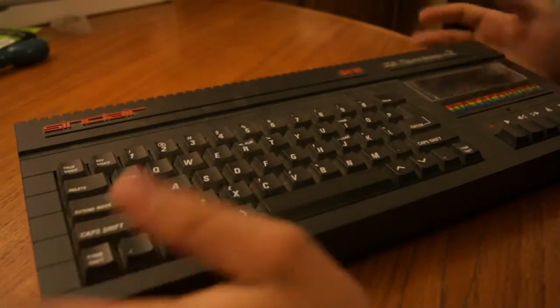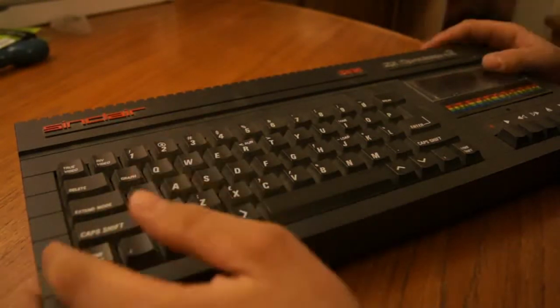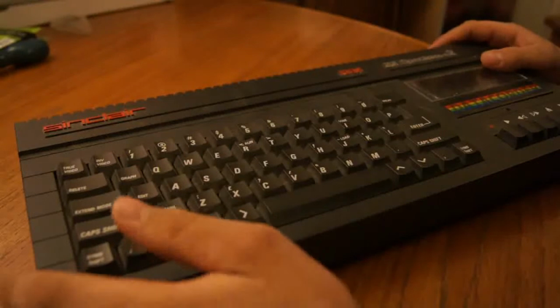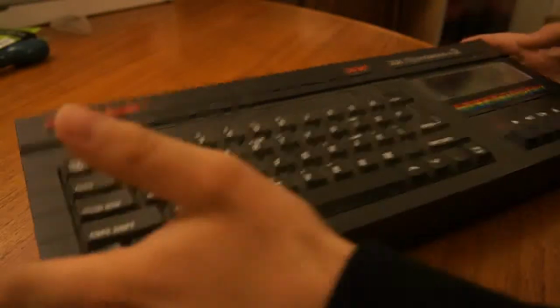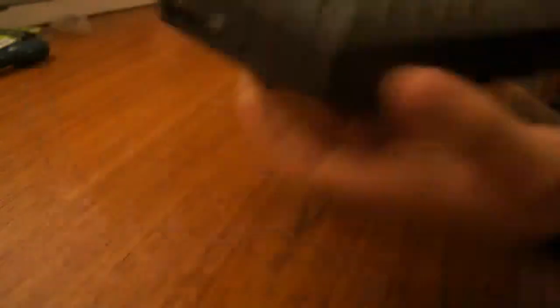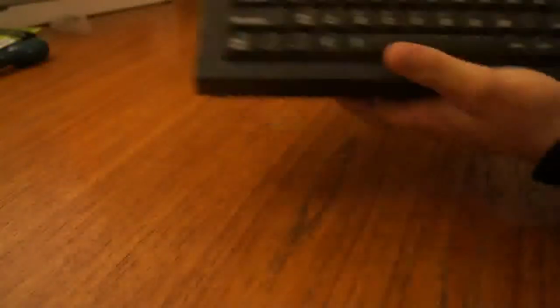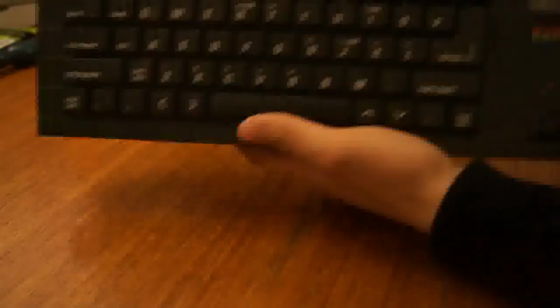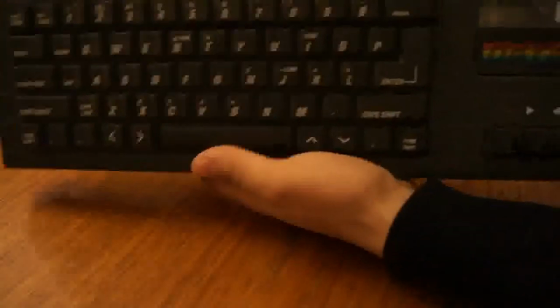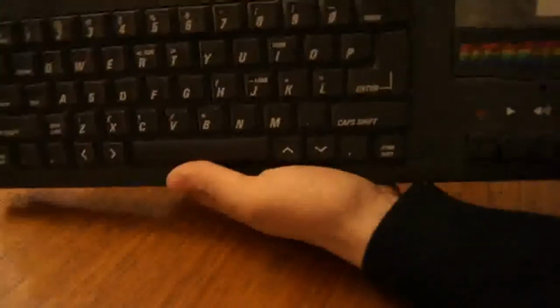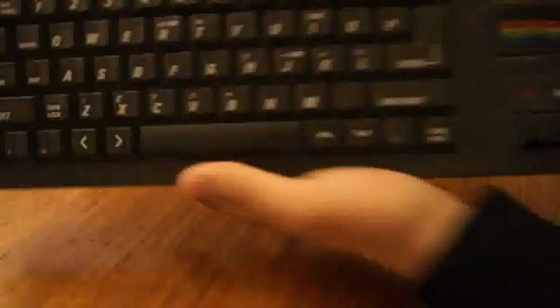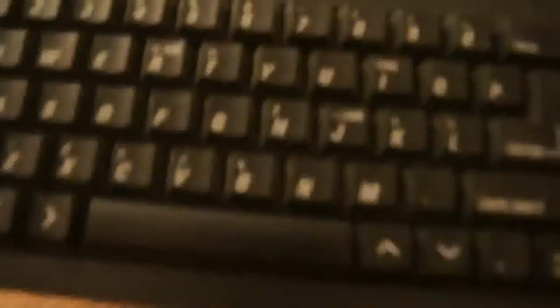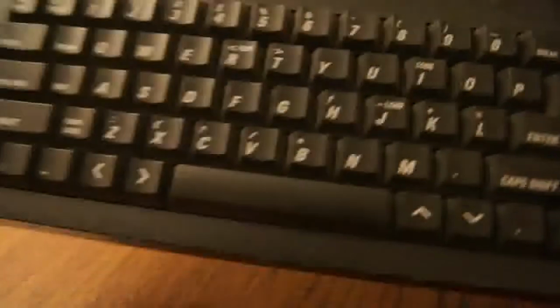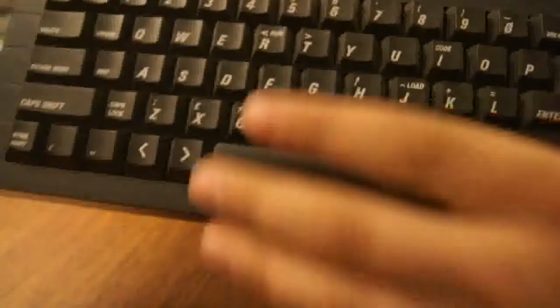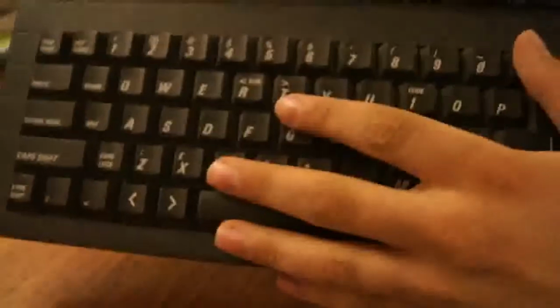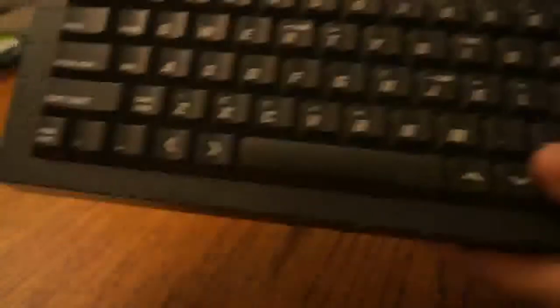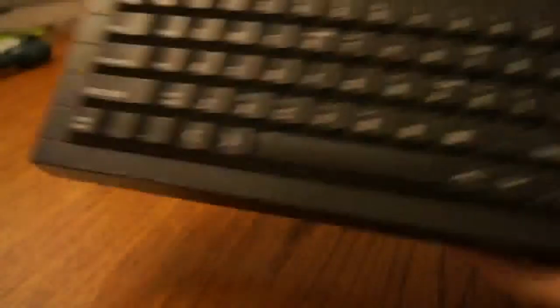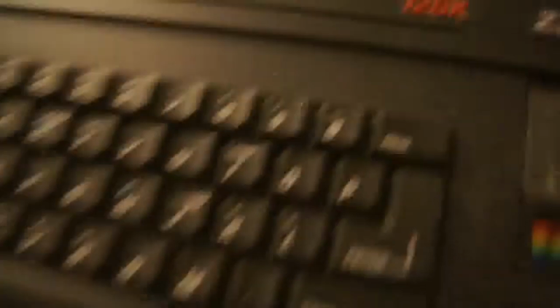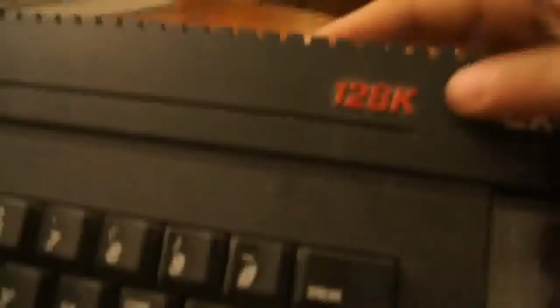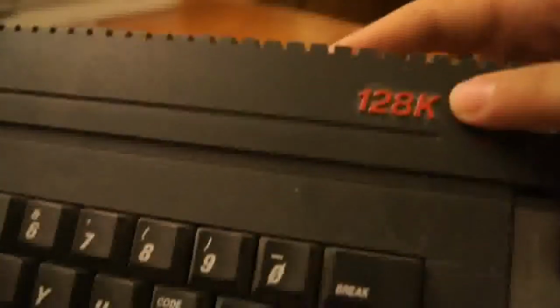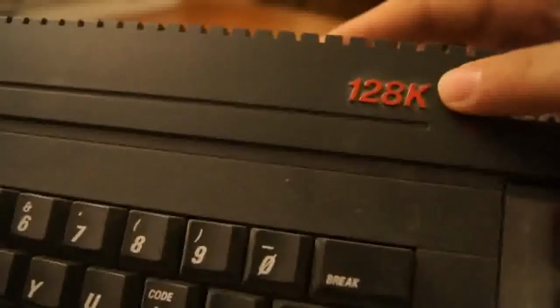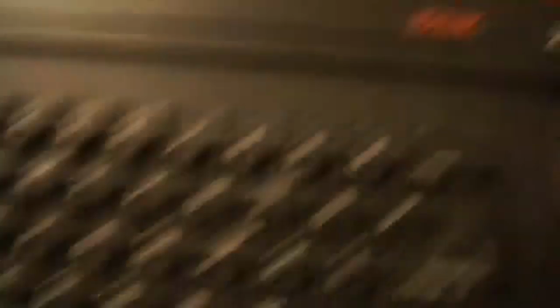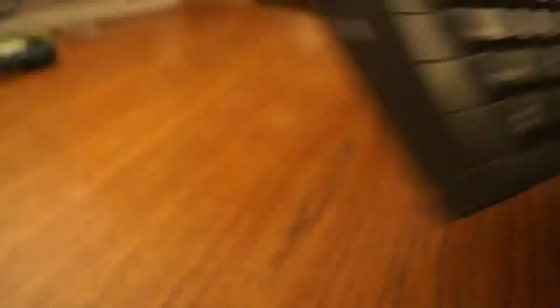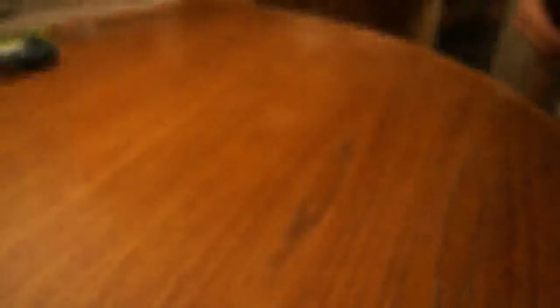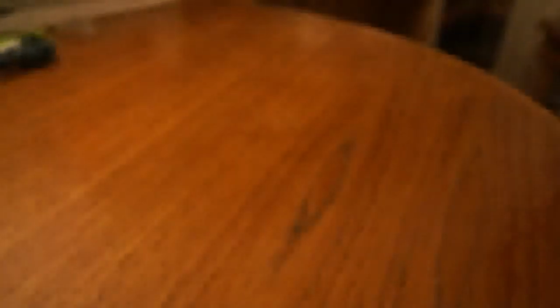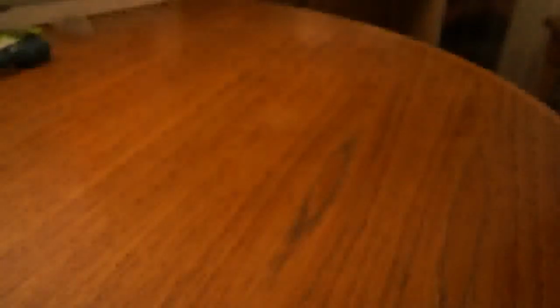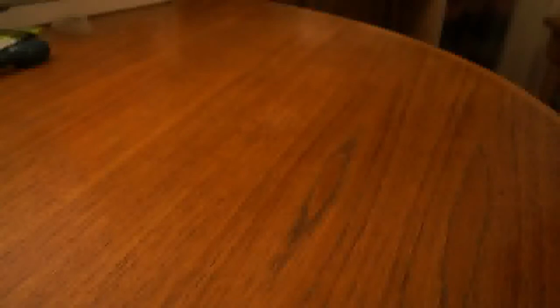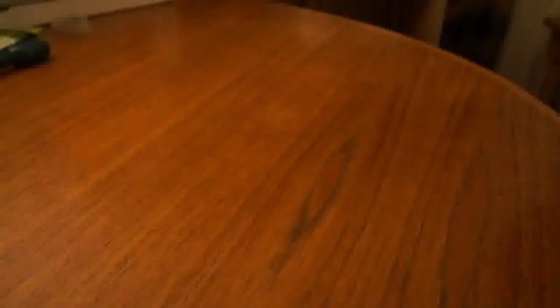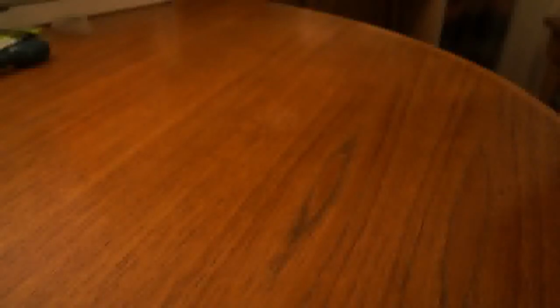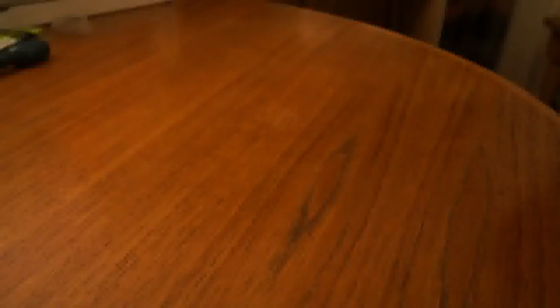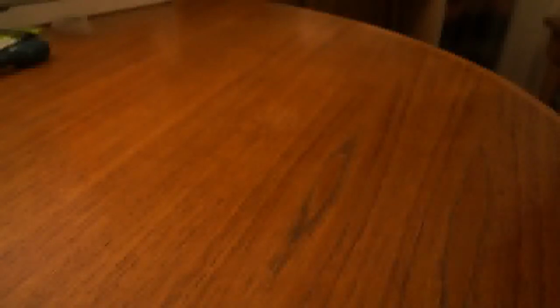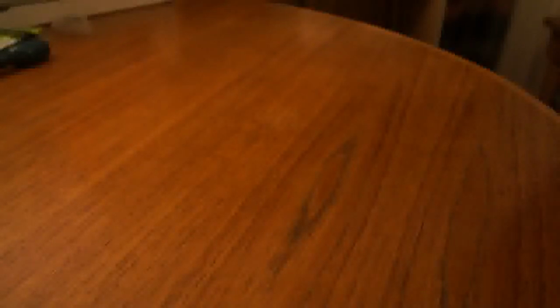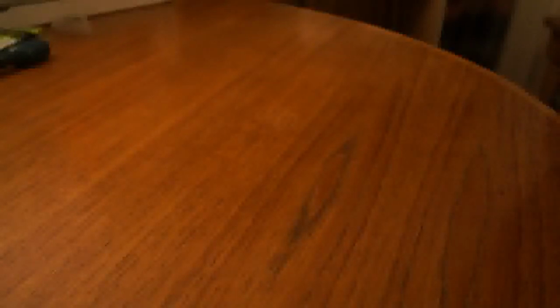In some respects this is better than the original Sinclair Spectrum; in other respects it's not as good. The main advantage is you get a proper keyboard on it, plus you get 128KB of RAM instead of 16 or 48.